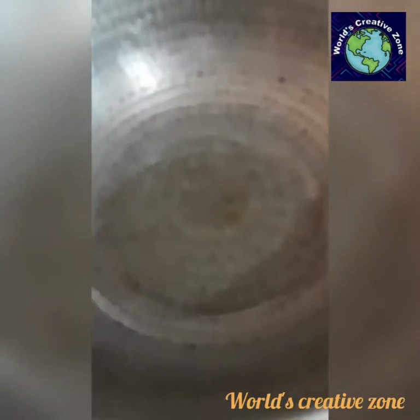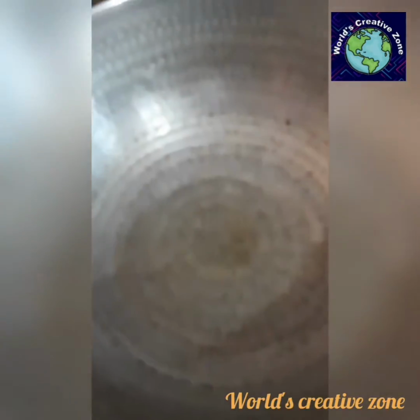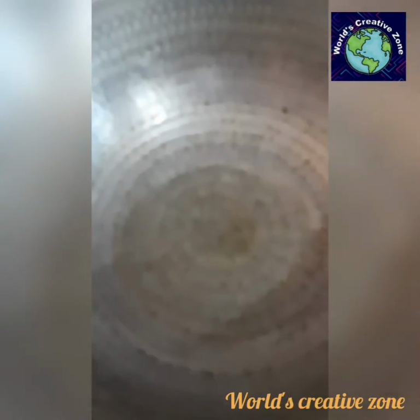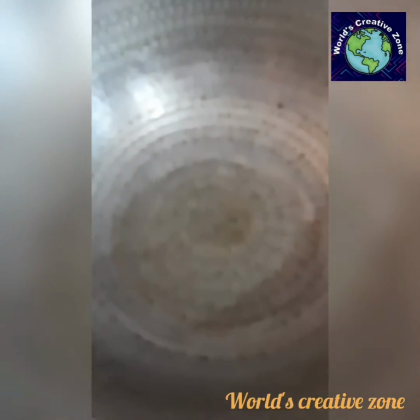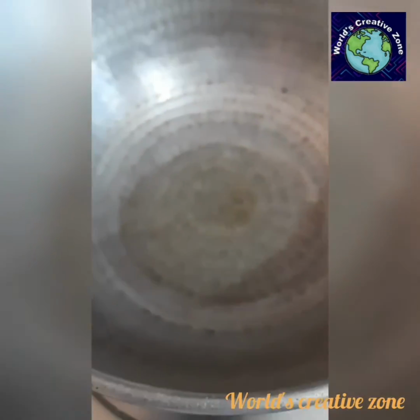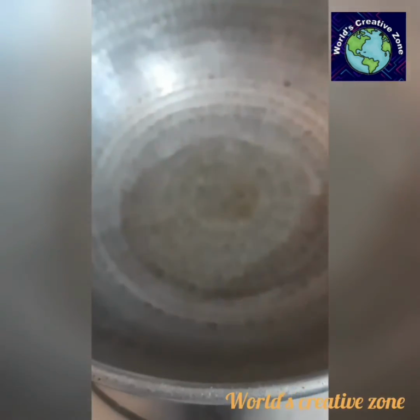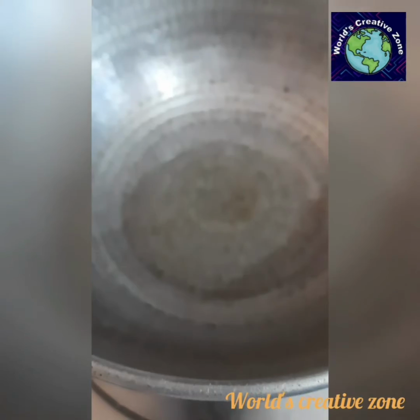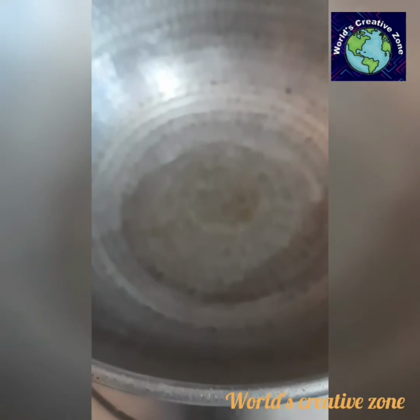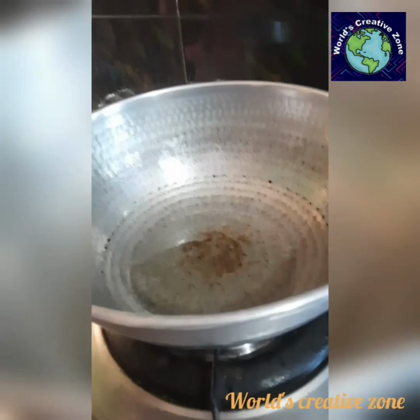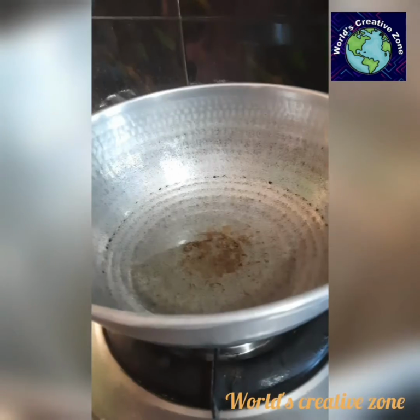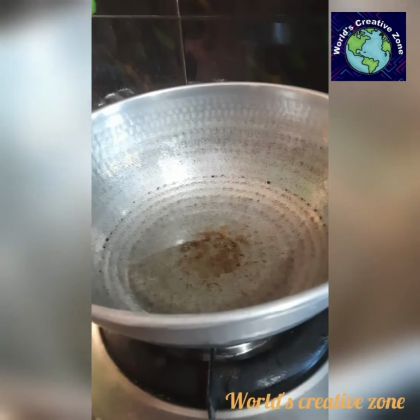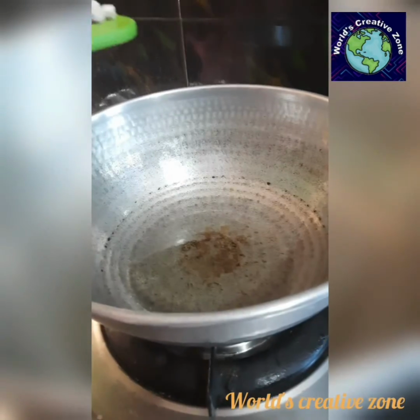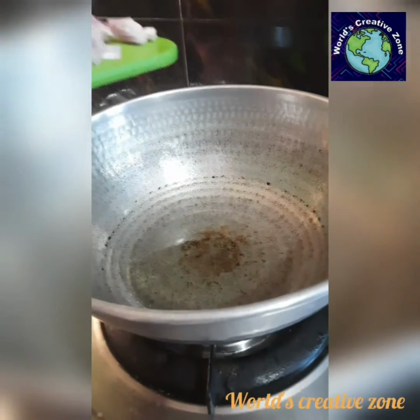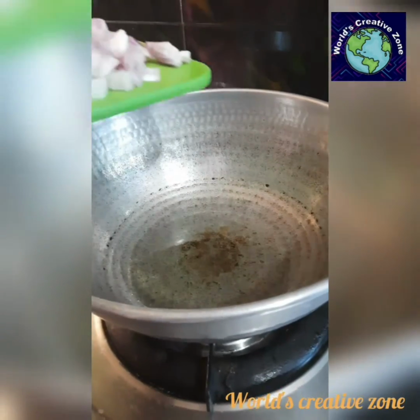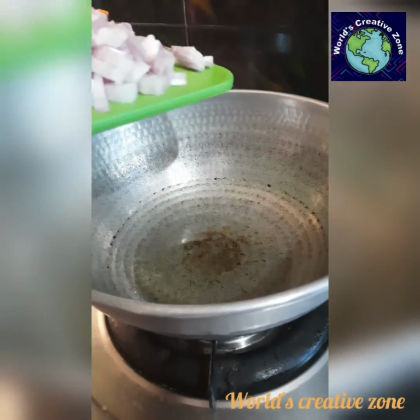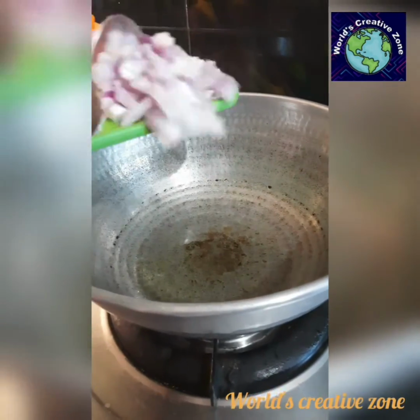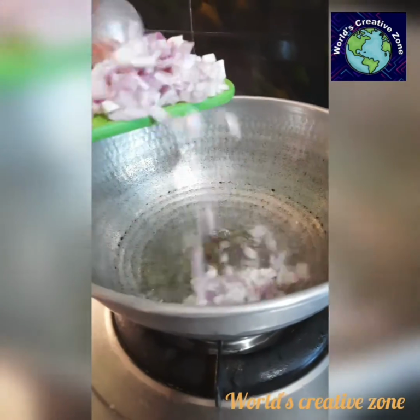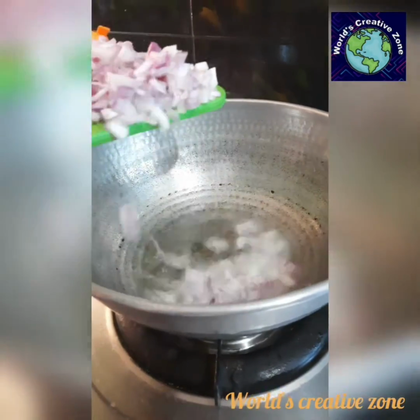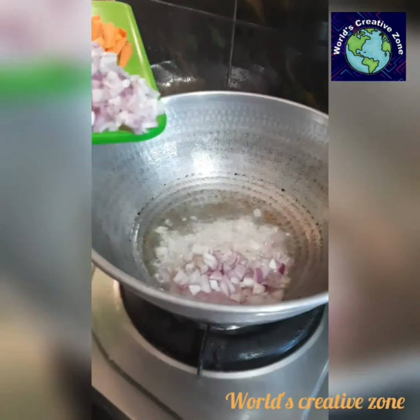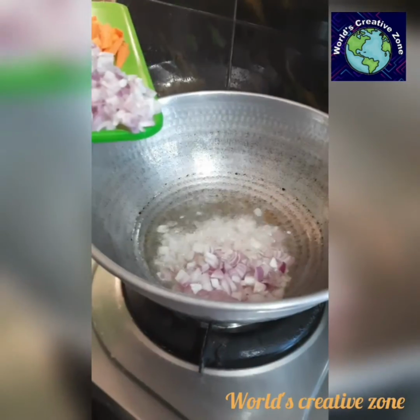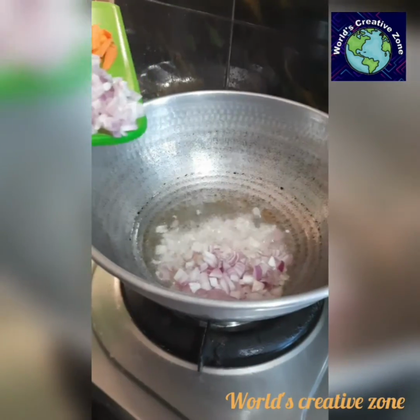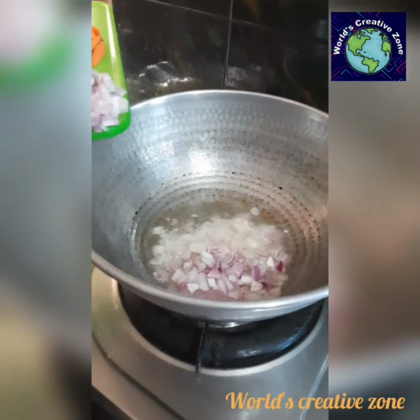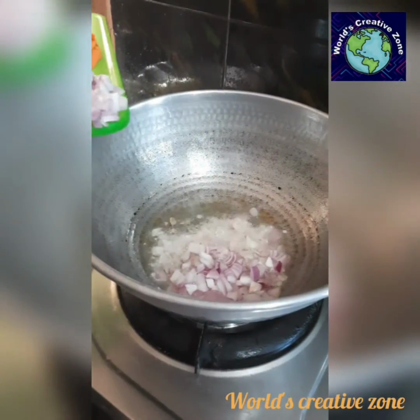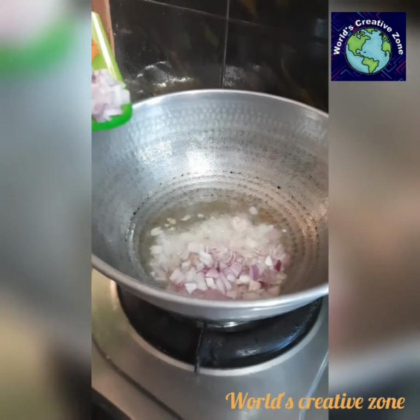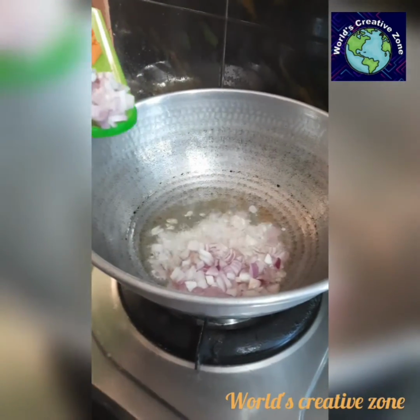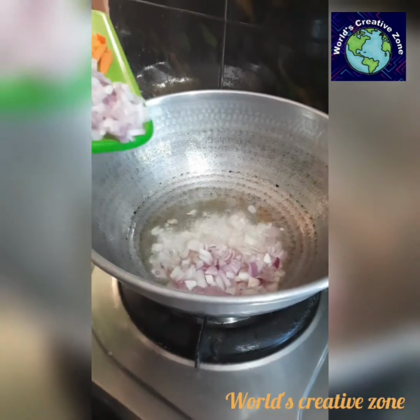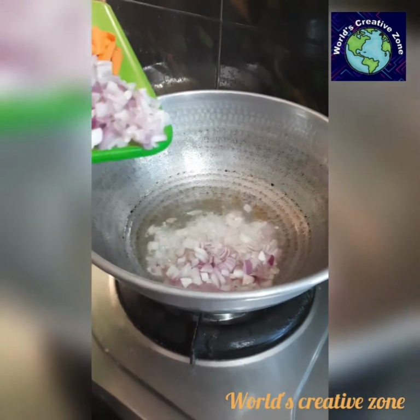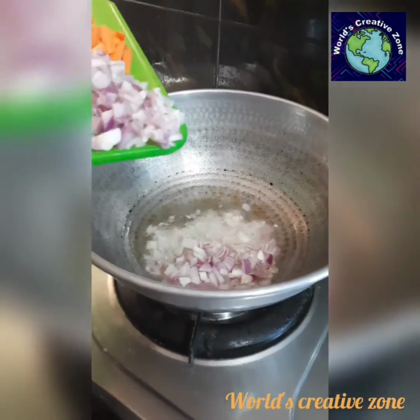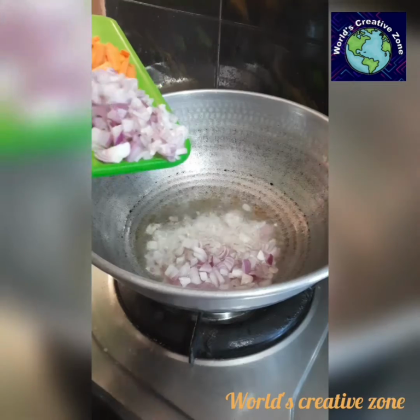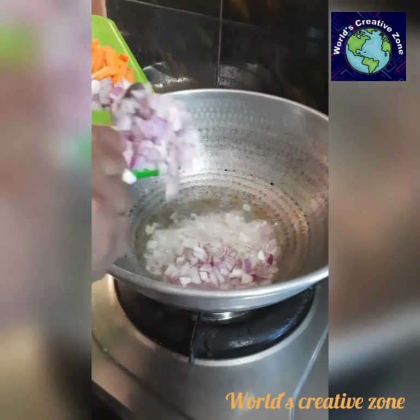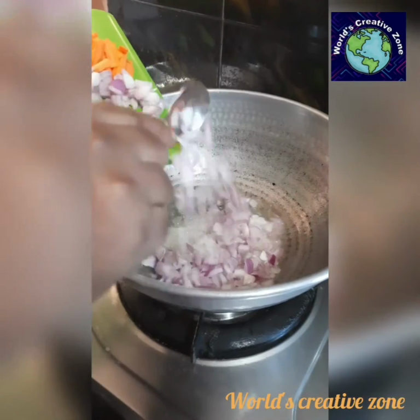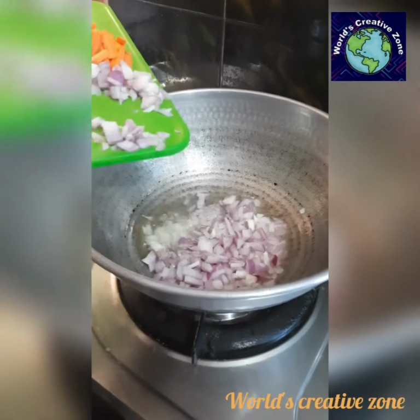Add the oil, butter, and ghee. First, let's fry the onion. Add 3 onions.